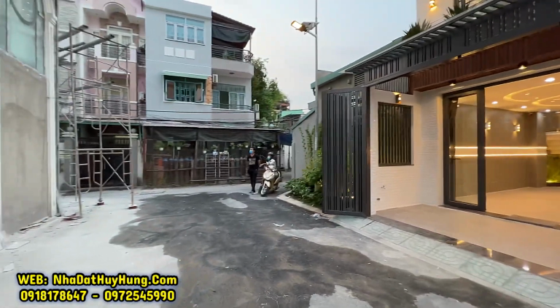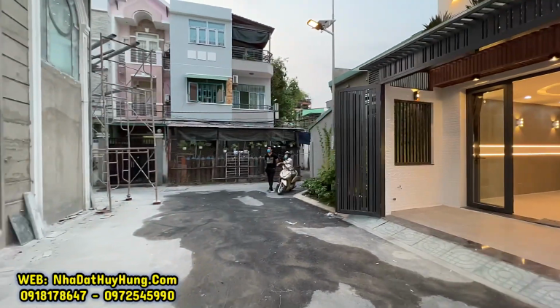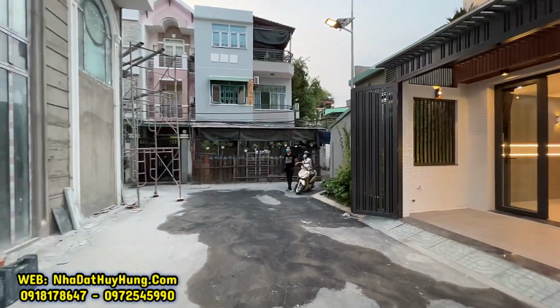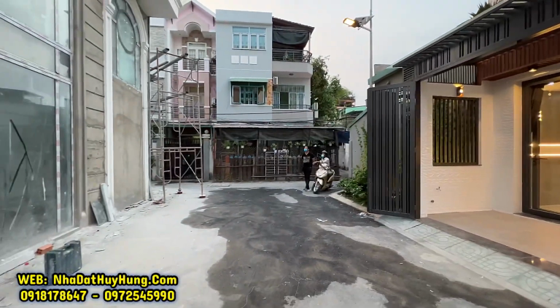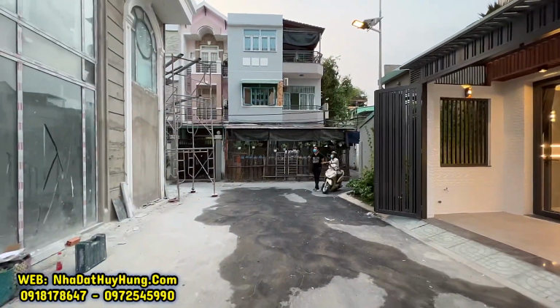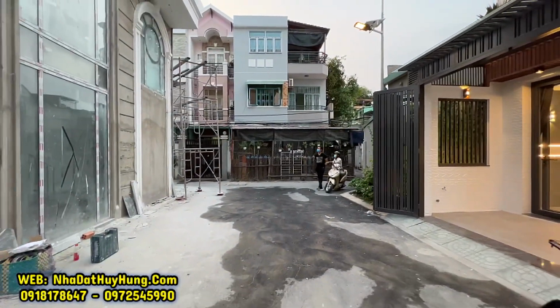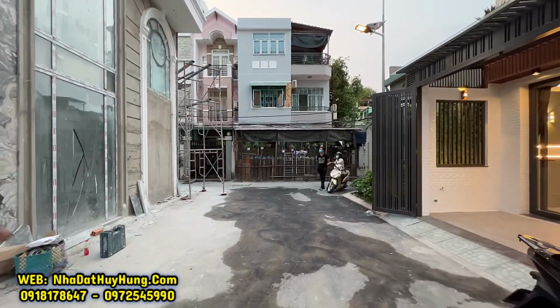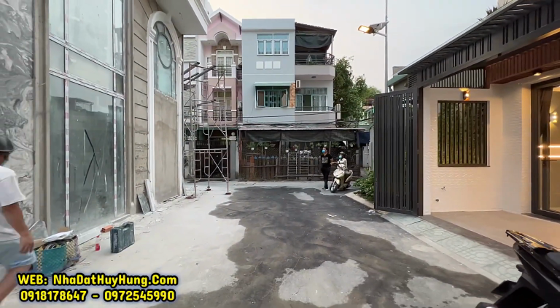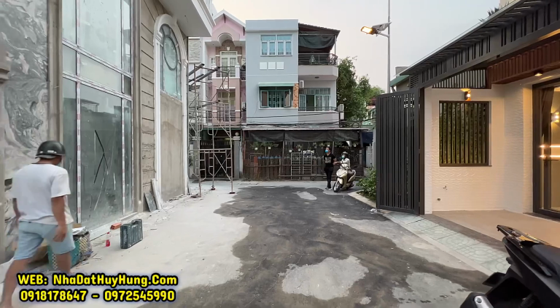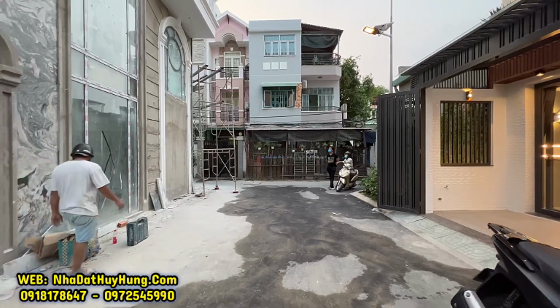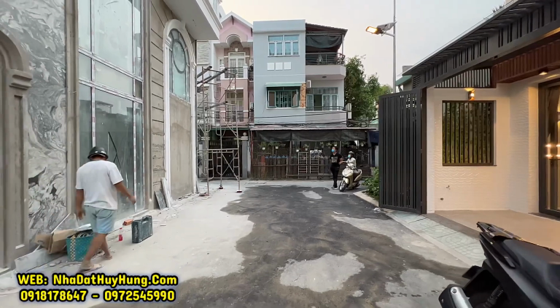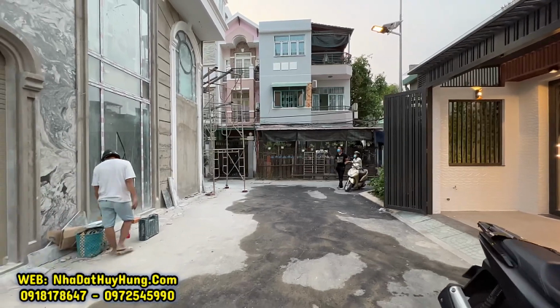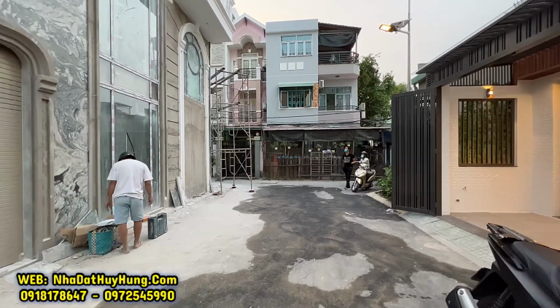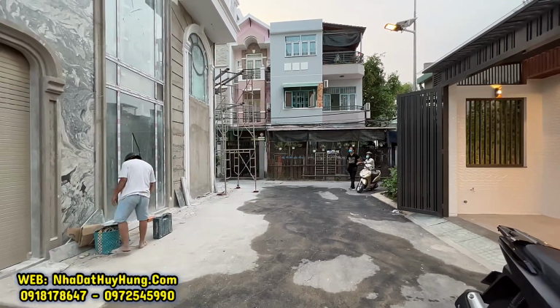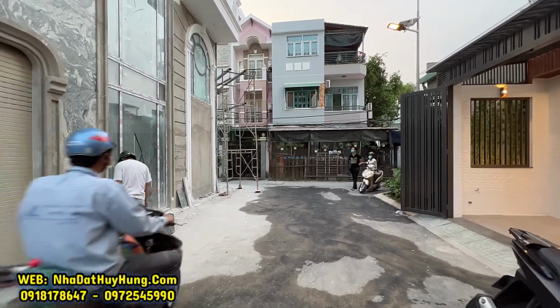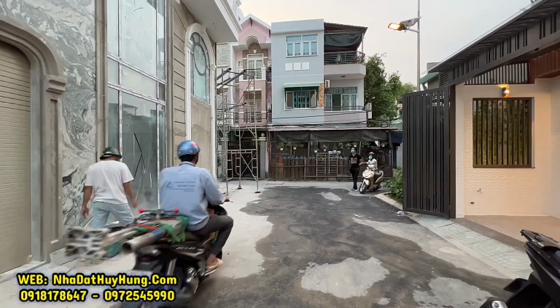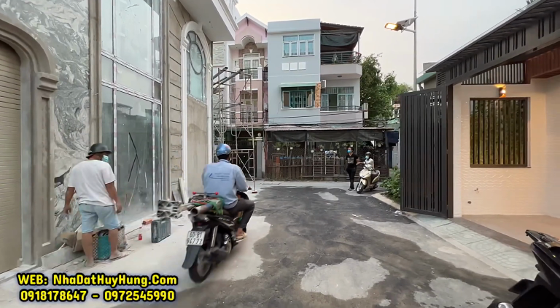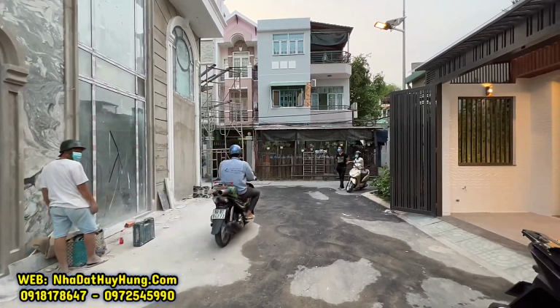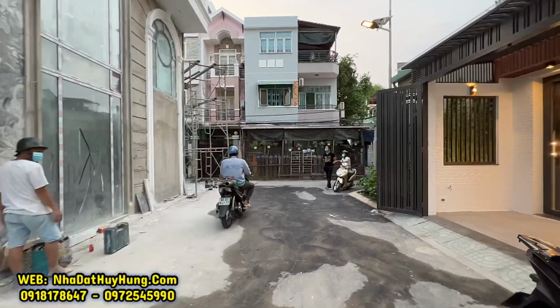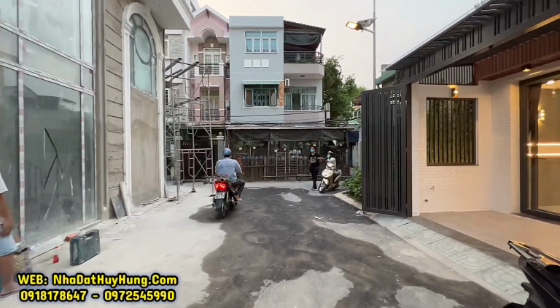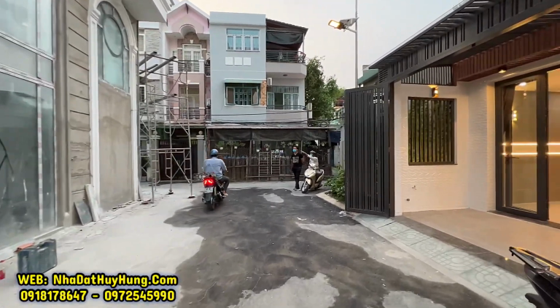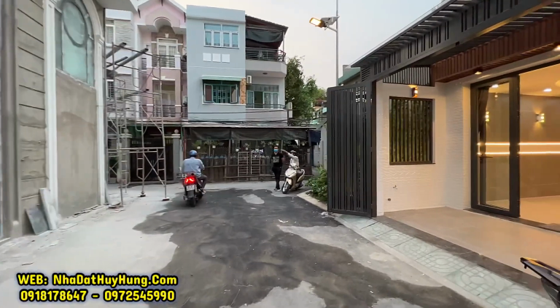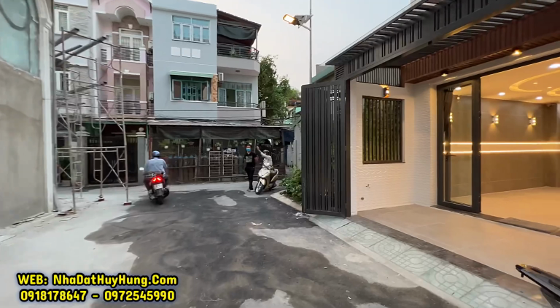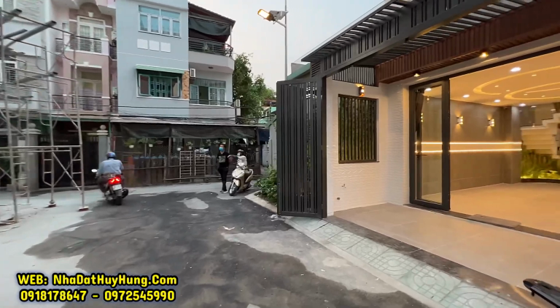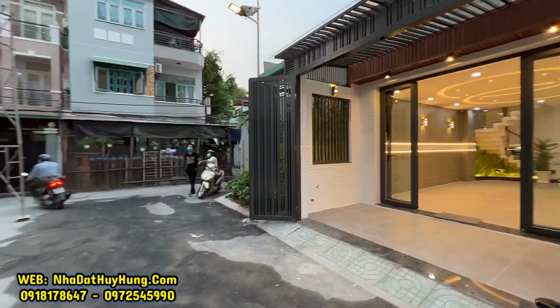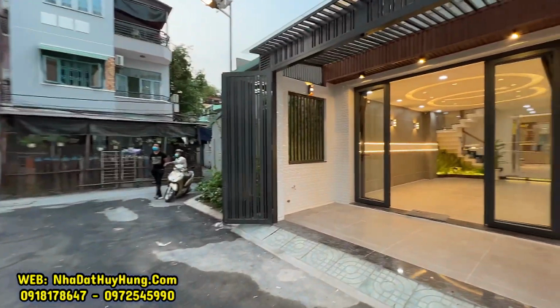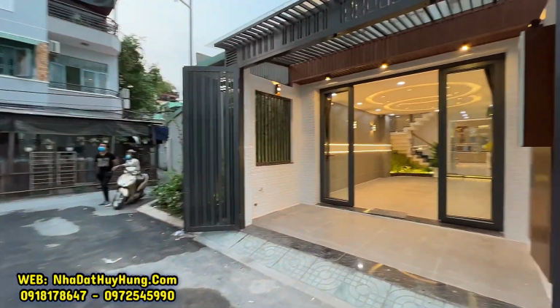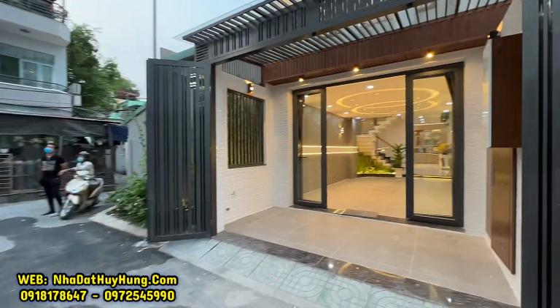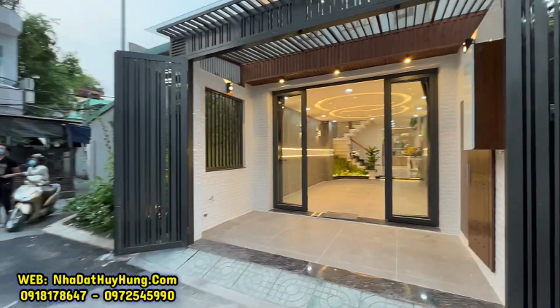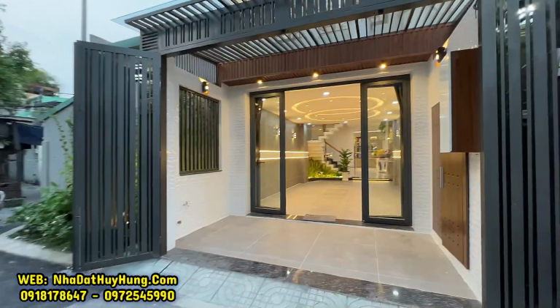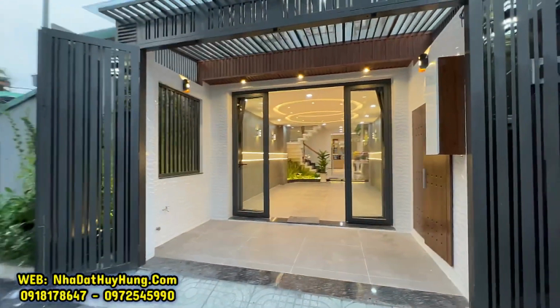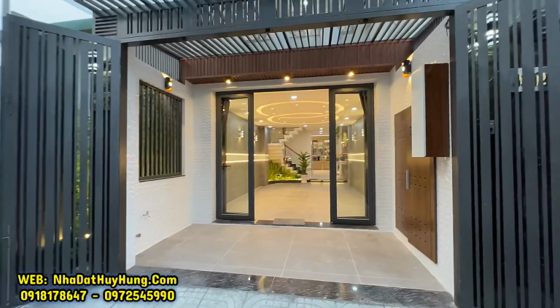Ngoài 2 căn này, đường trước nhà khoảng 8m, không có bồn hoa ở giữa, nên di chuyển xe hơi, xe máy vào nhà thoải mái và dễ dàng. Chúng ta sẽ cùng di chuyển vào bên trong căn nhà.